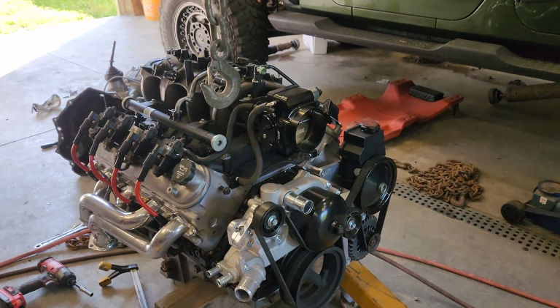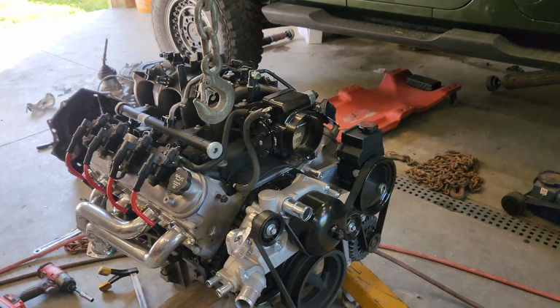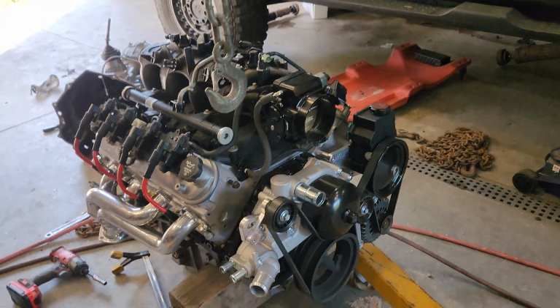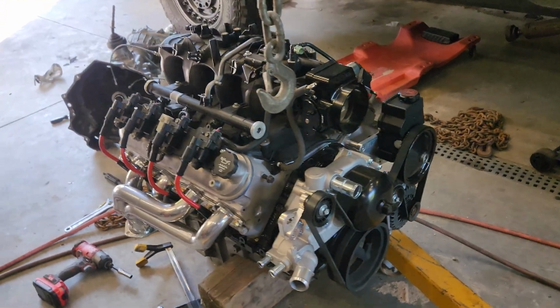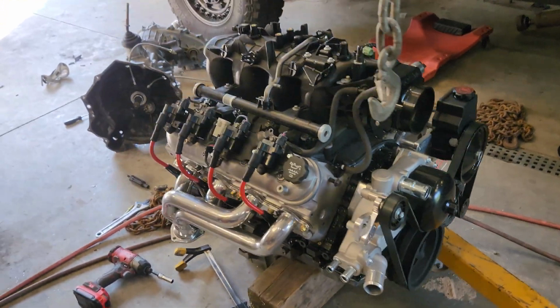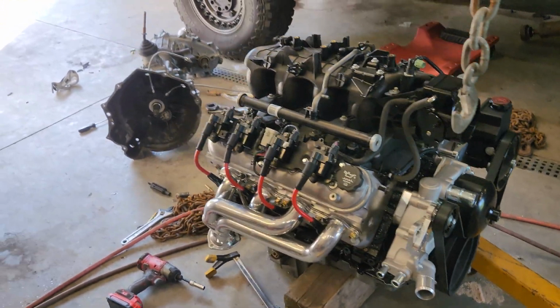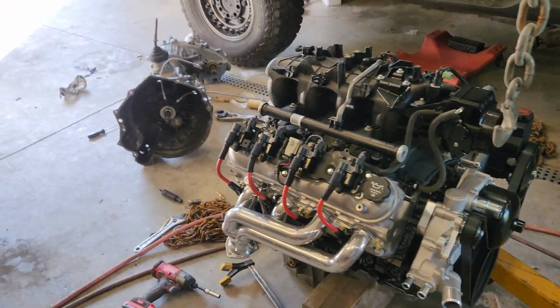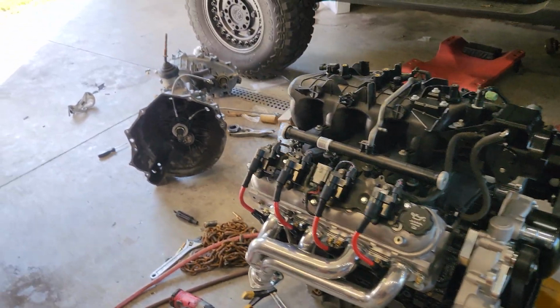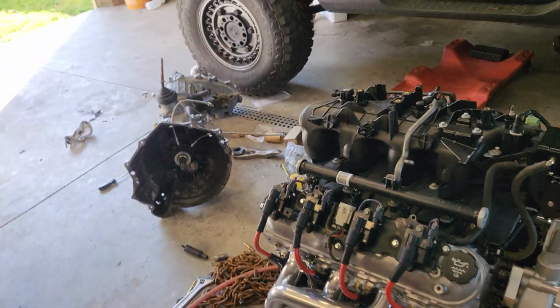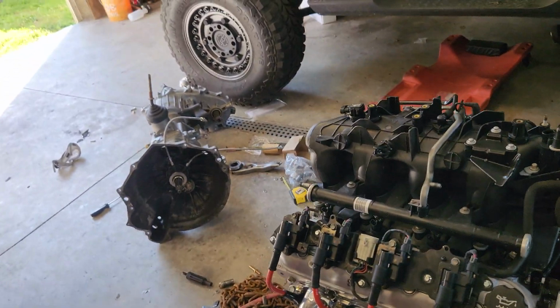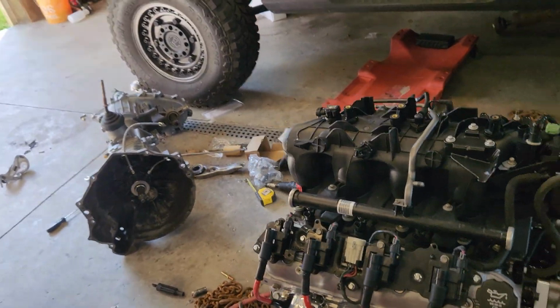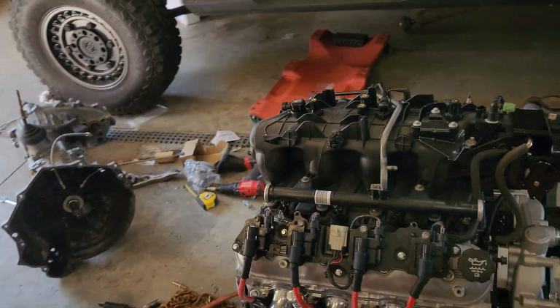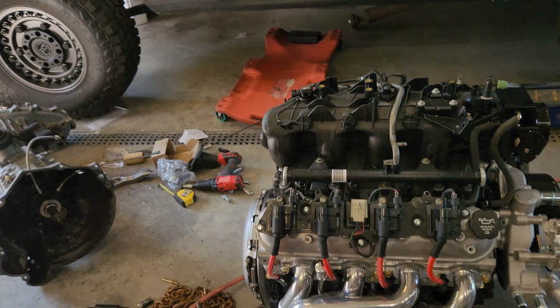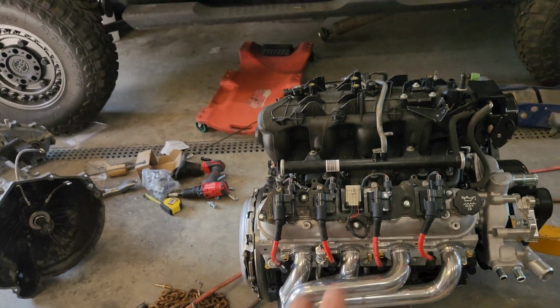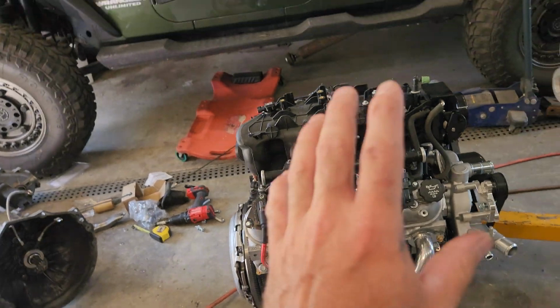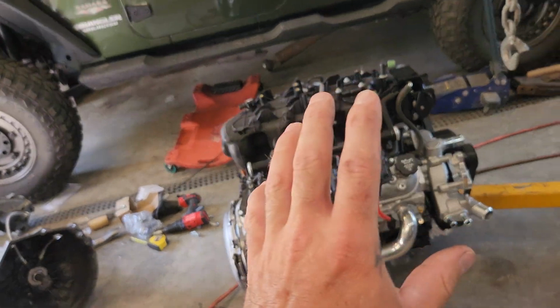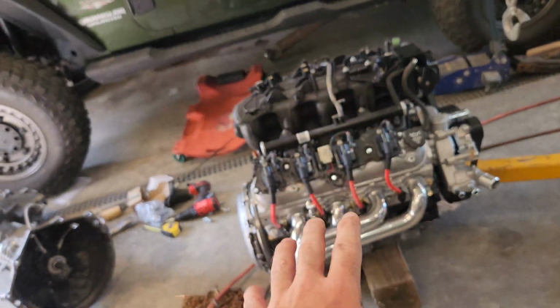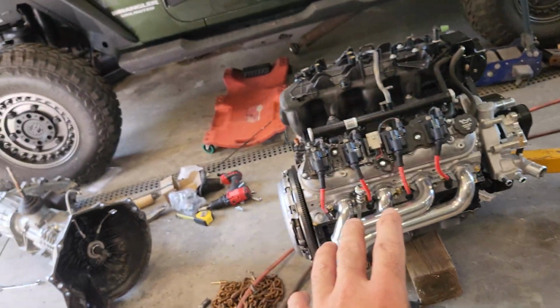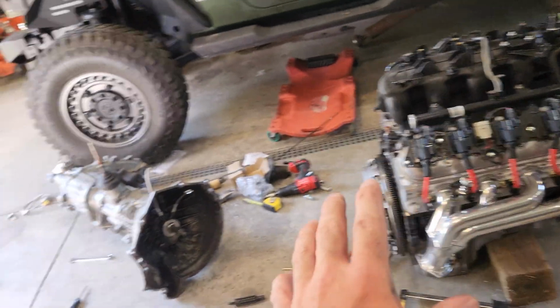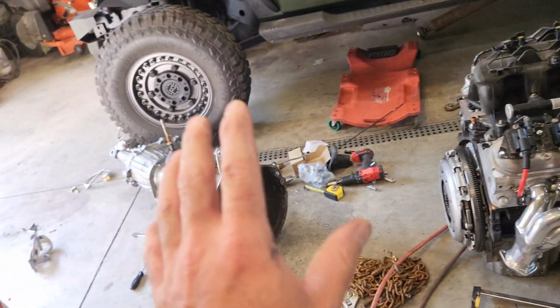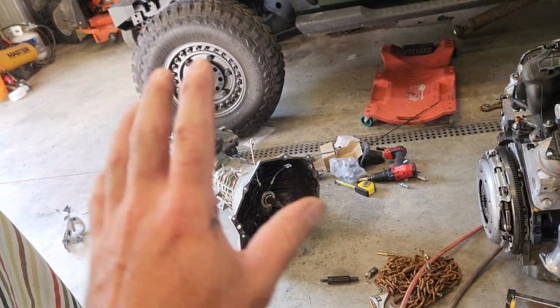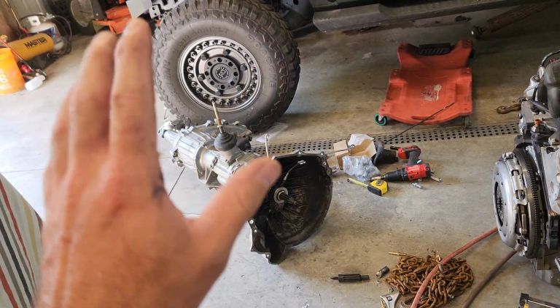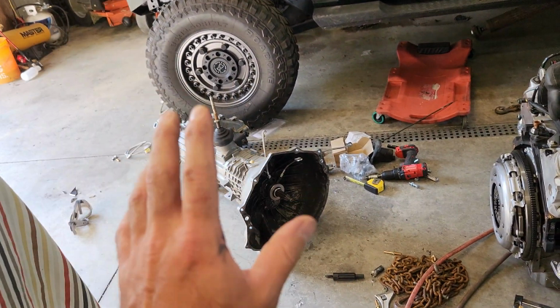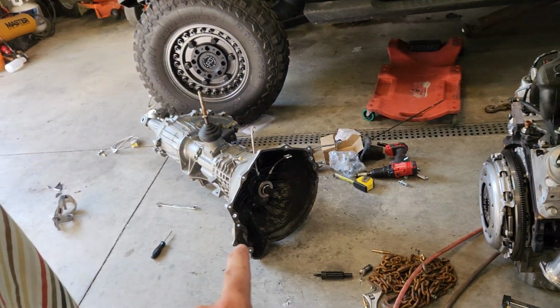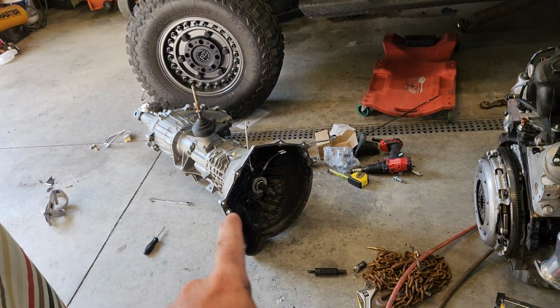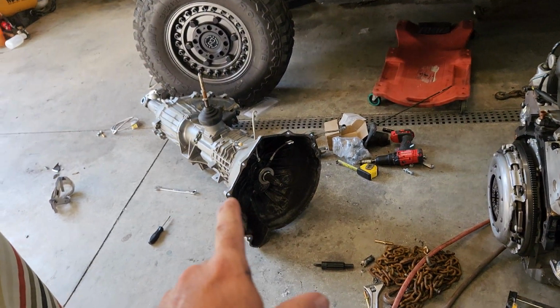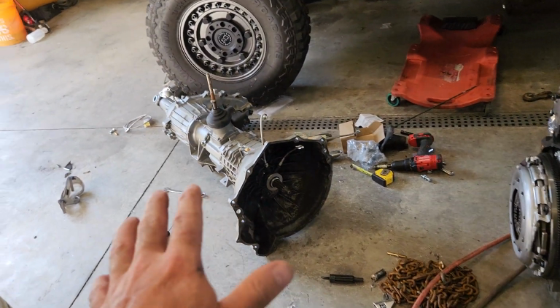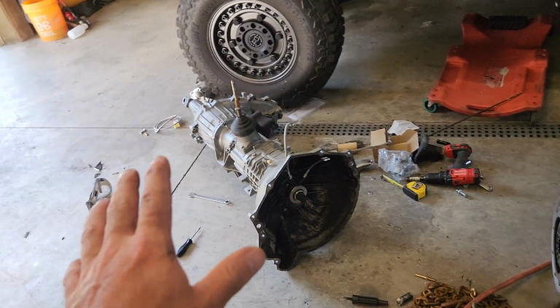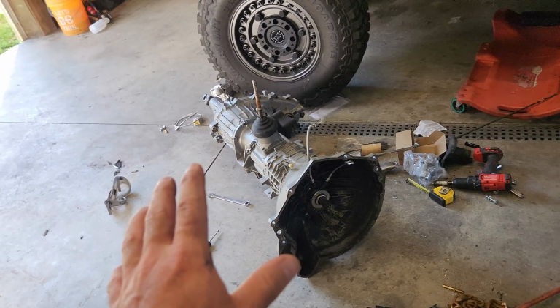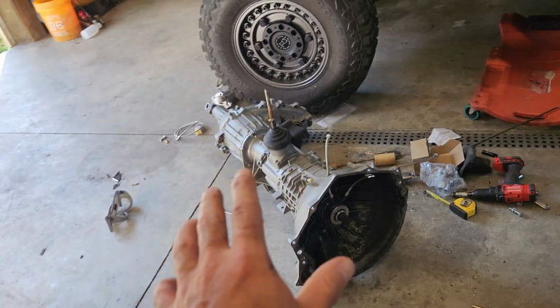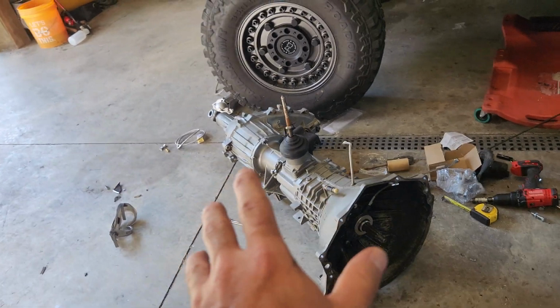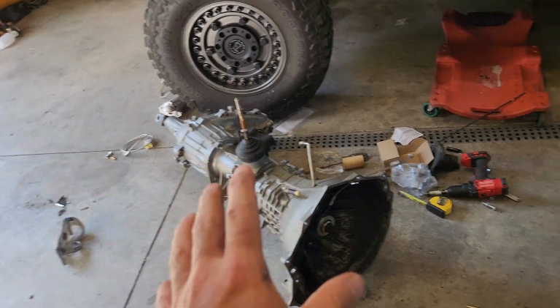I wanted to make a quick video on bolting up my LS engine to my NV3500 5-speed manual transmission.